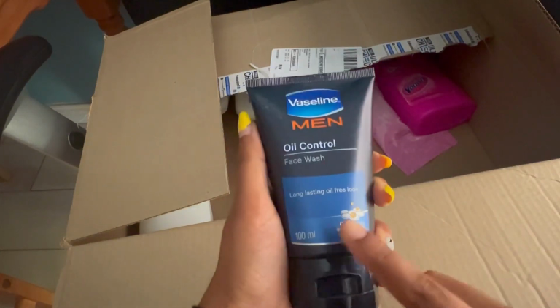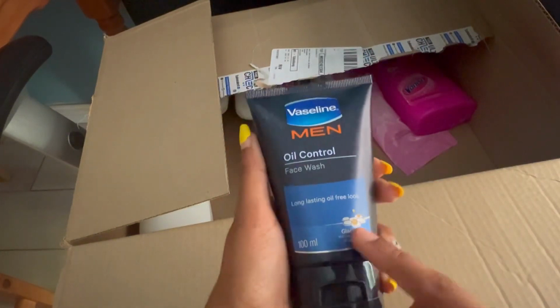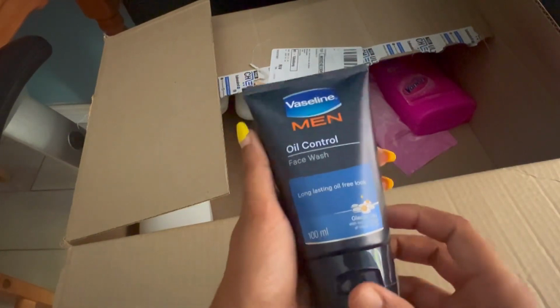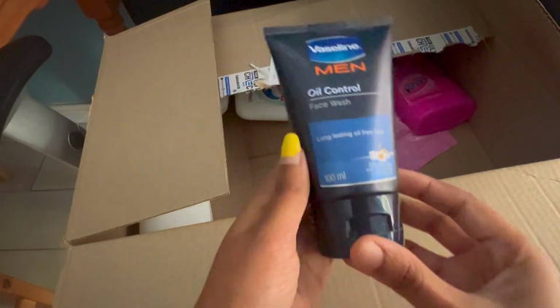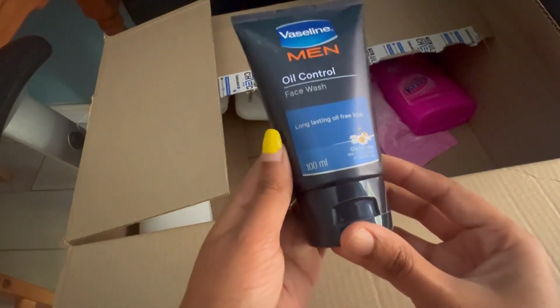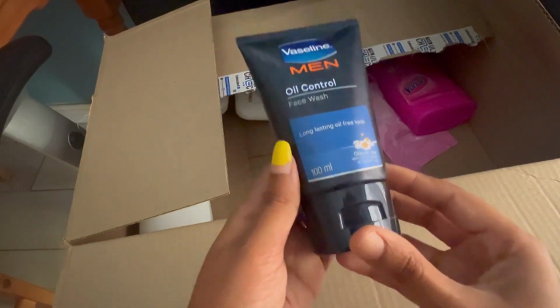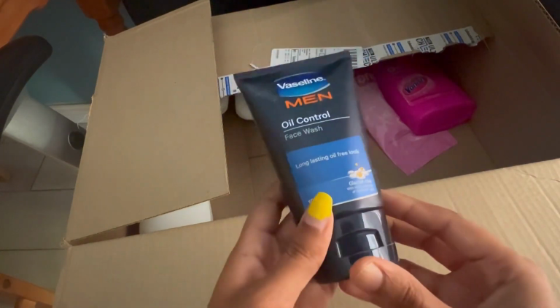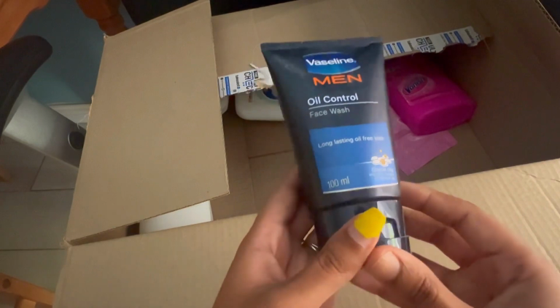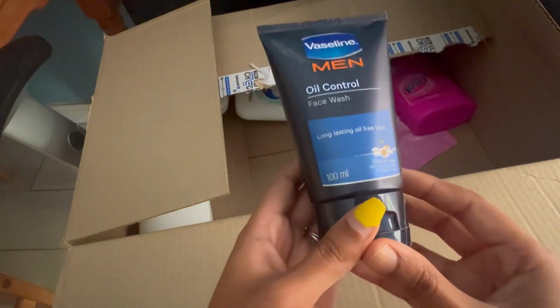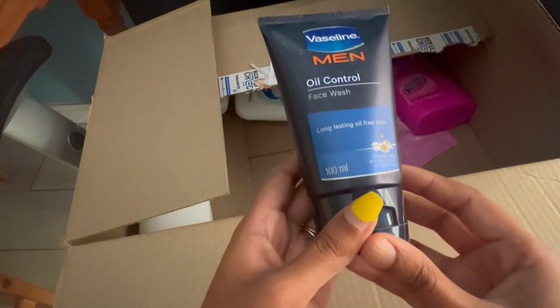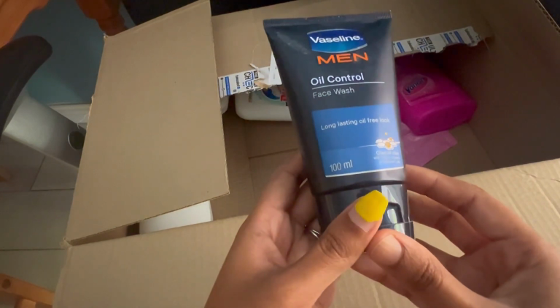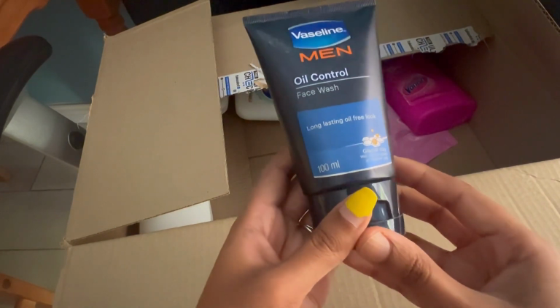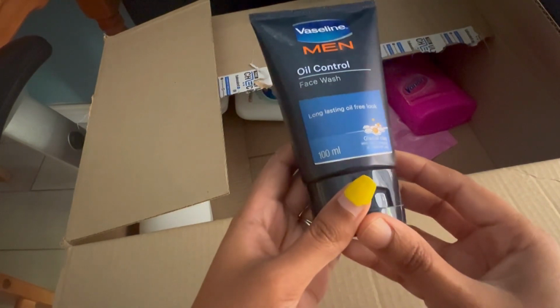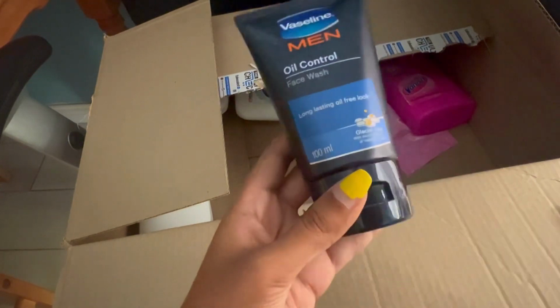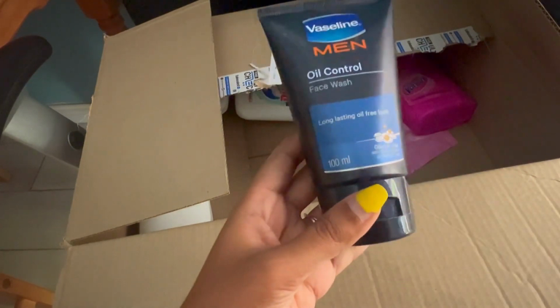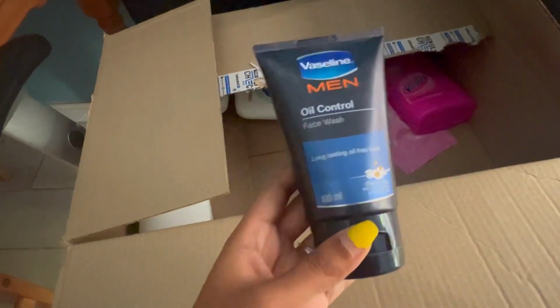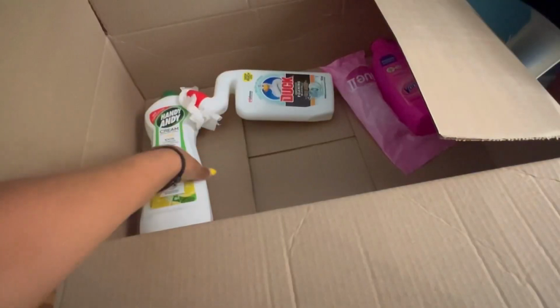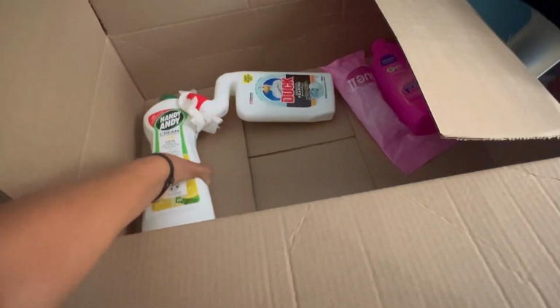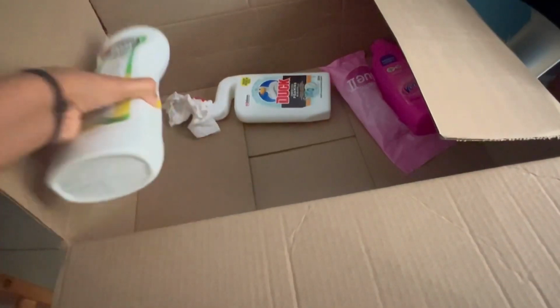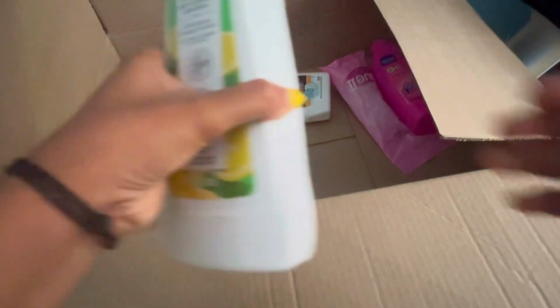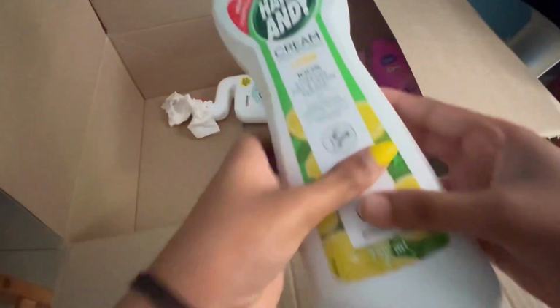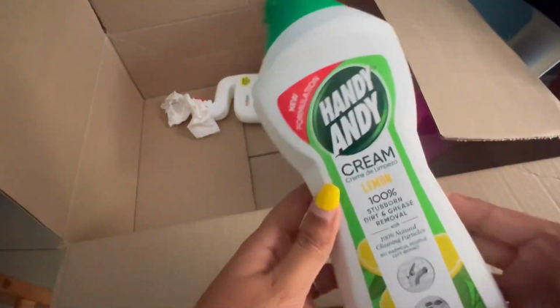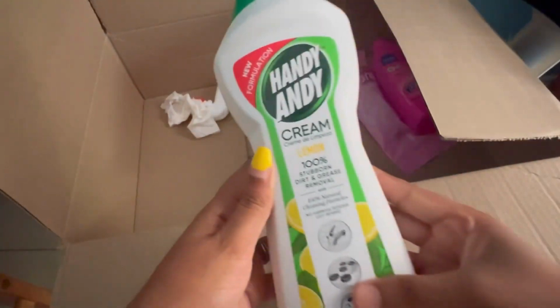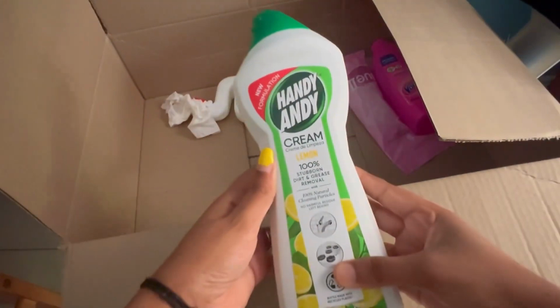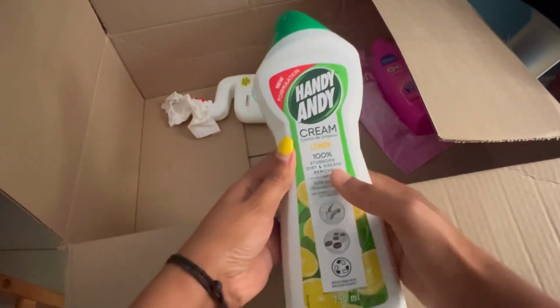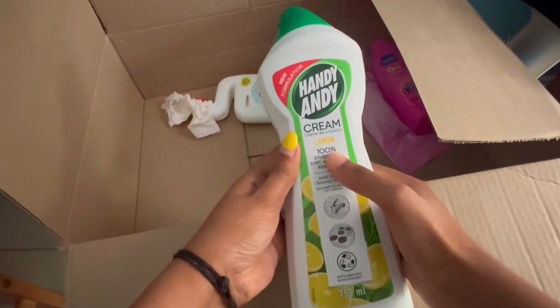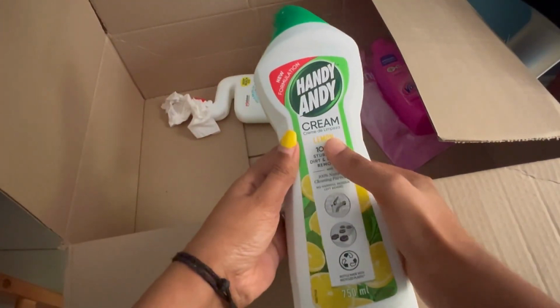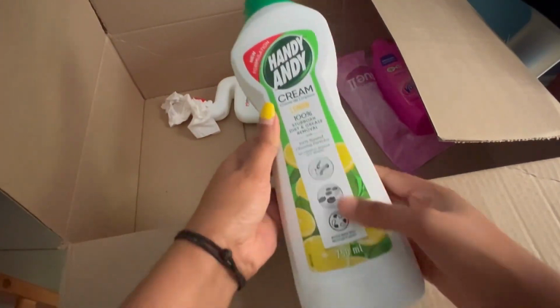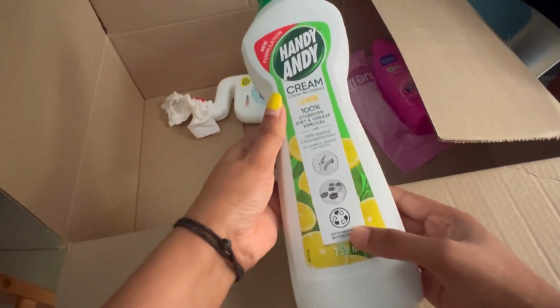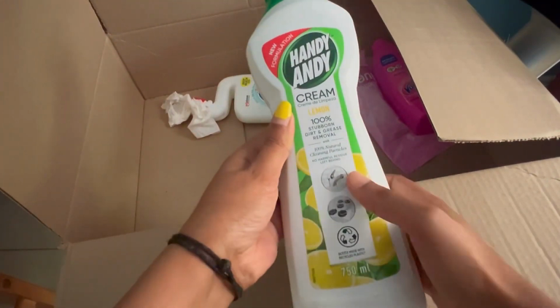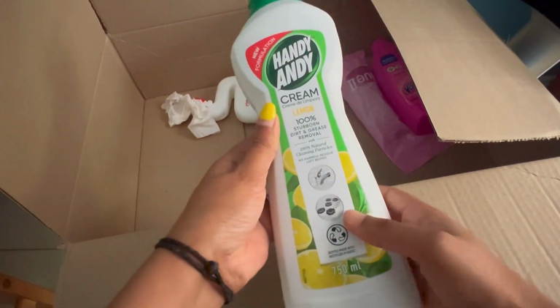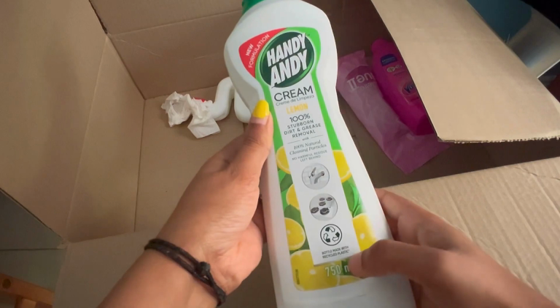The Vaseline Men Oil Control Face Wash is also worth buying. It is 100 ml and it is for men. I got this for 65 rand. The next thing is this Handy multi-purpose cleaning cream, 750 ml, and I got this for 35 rand.